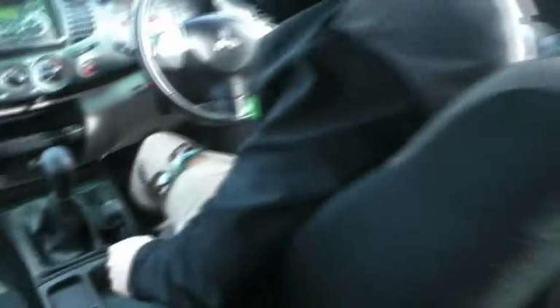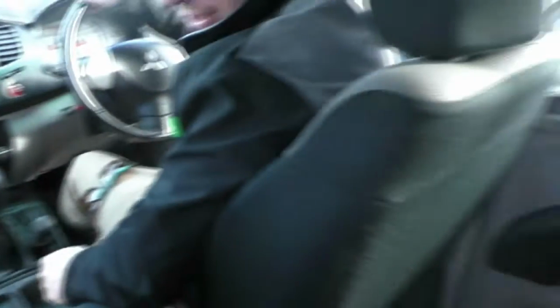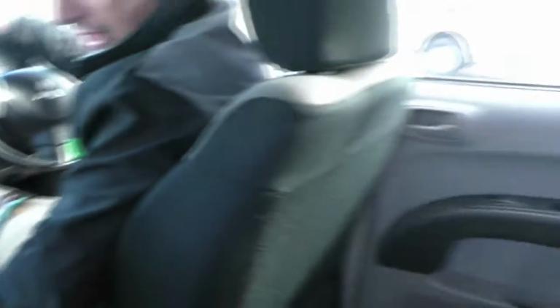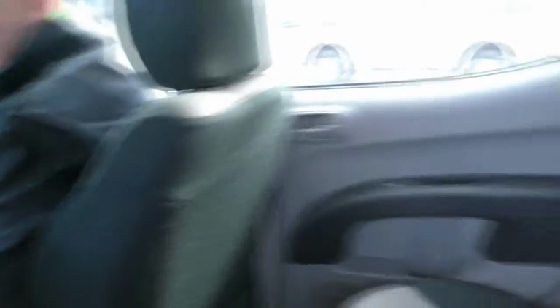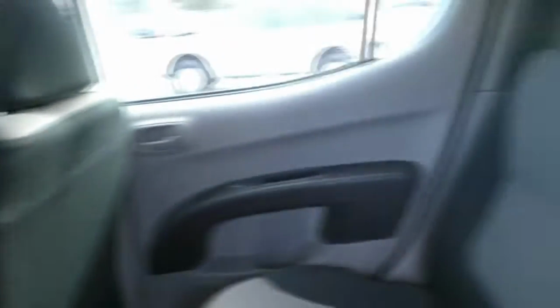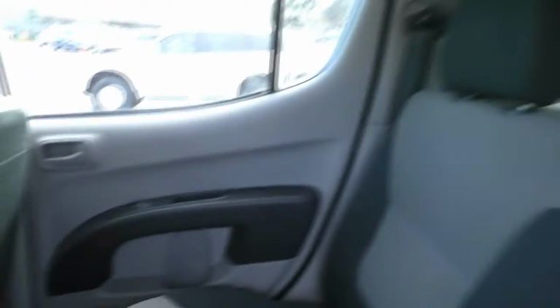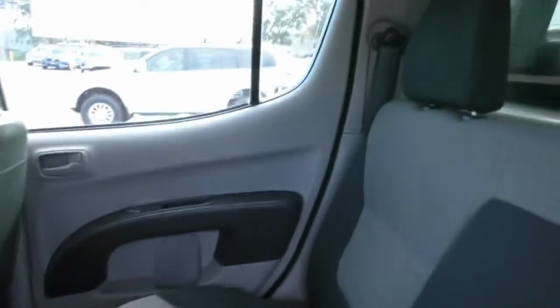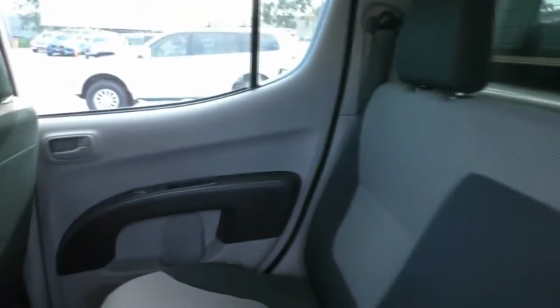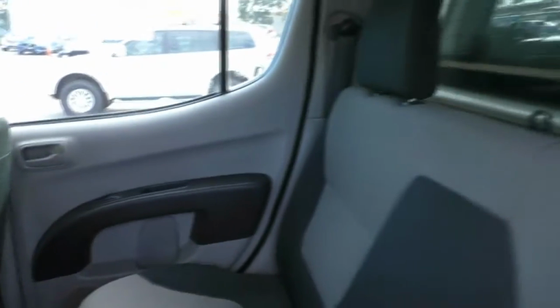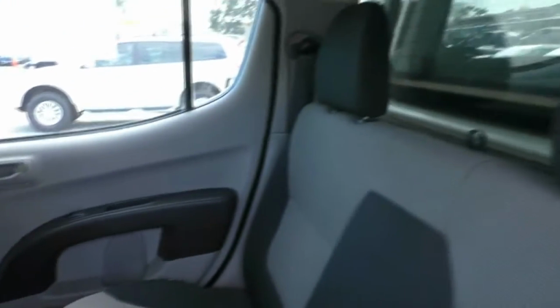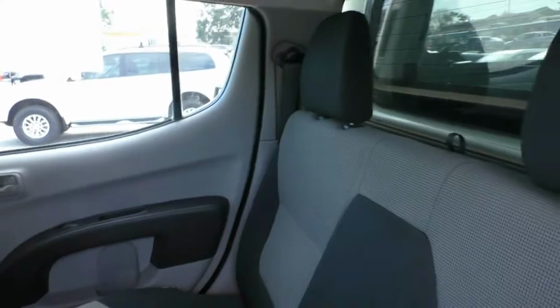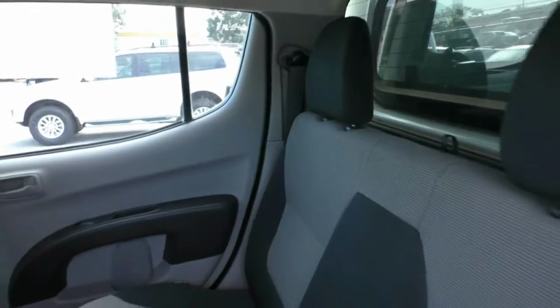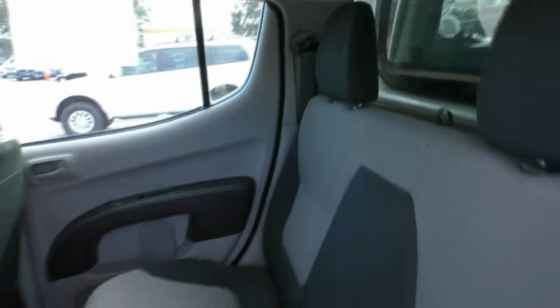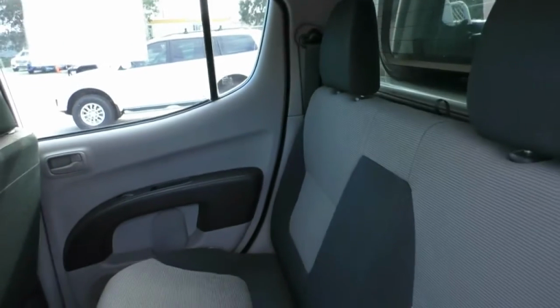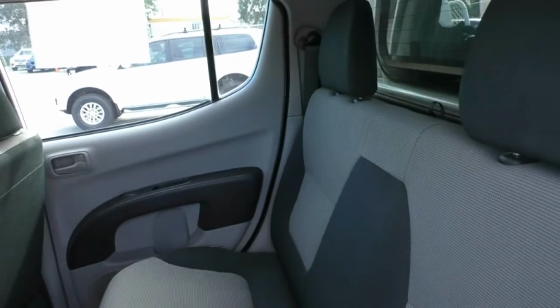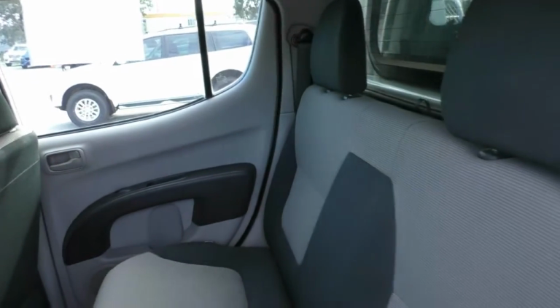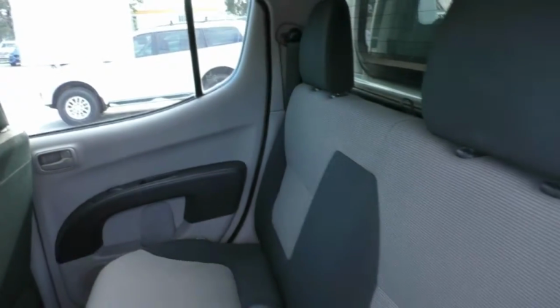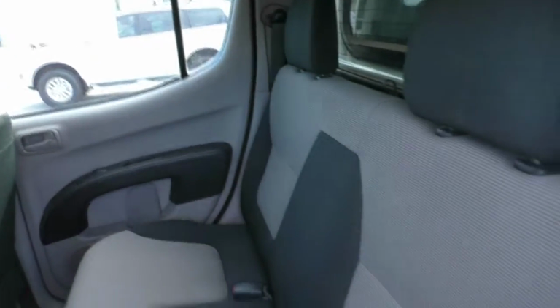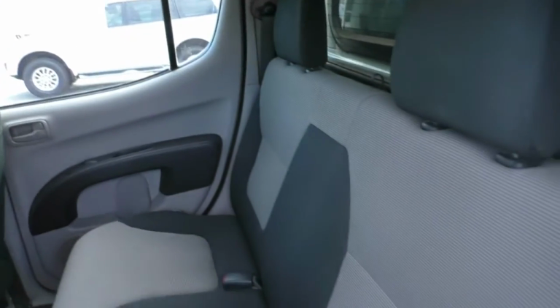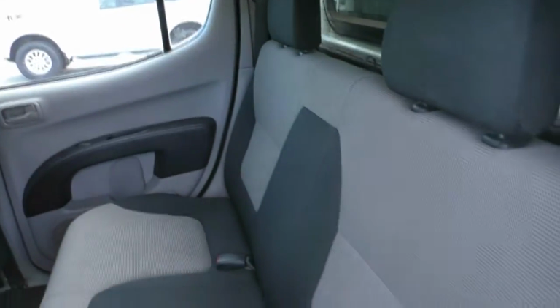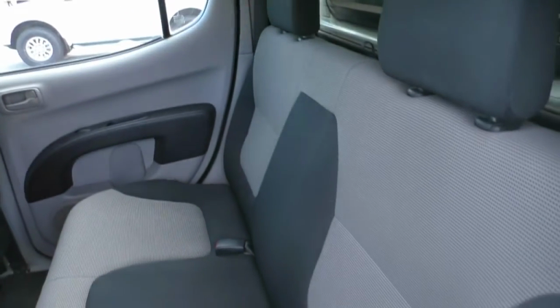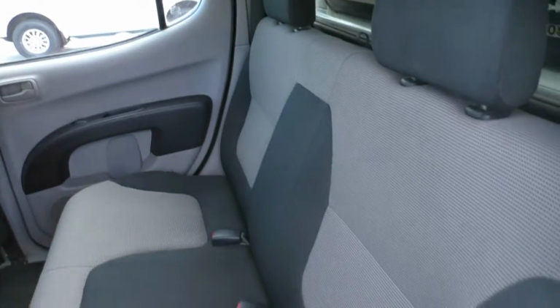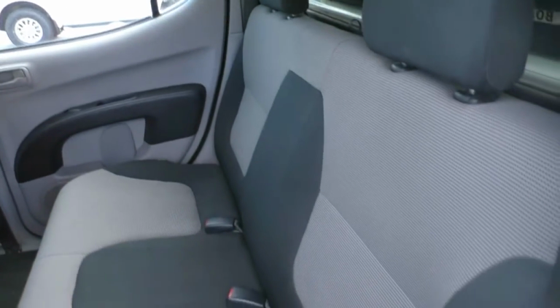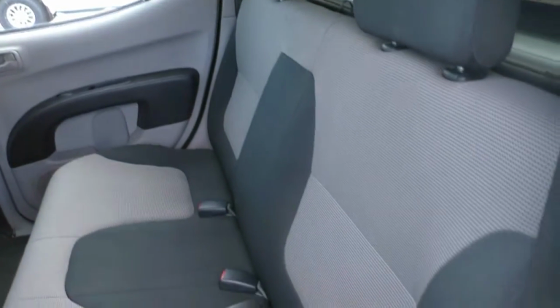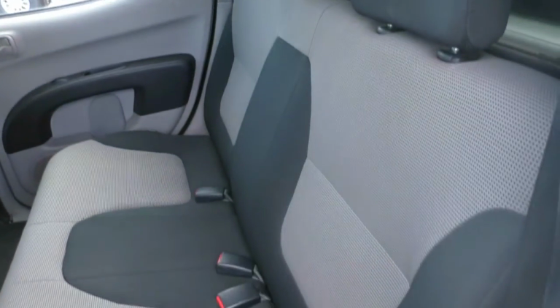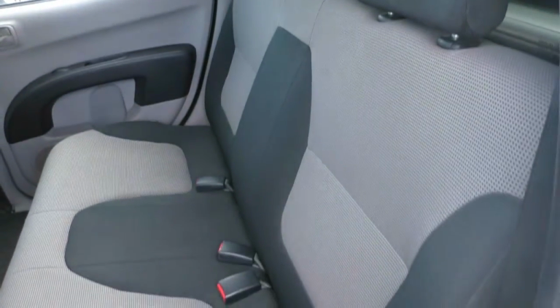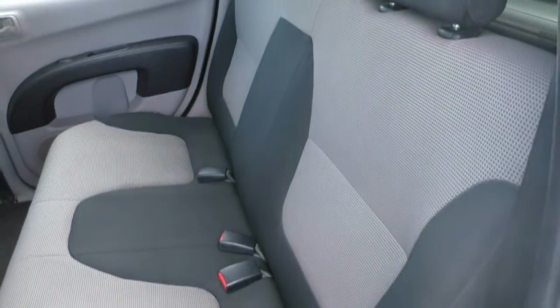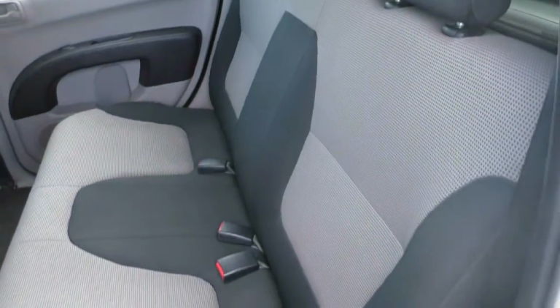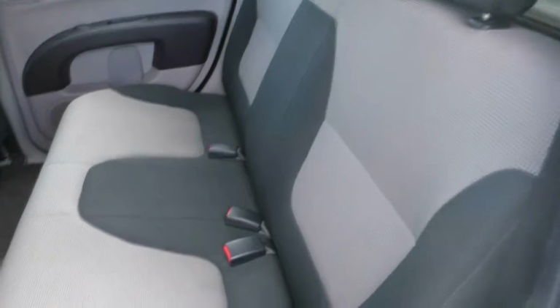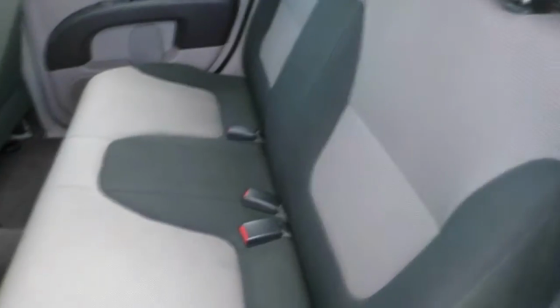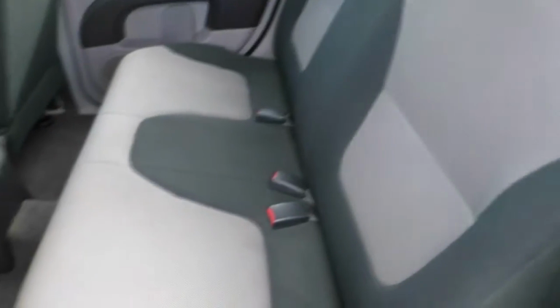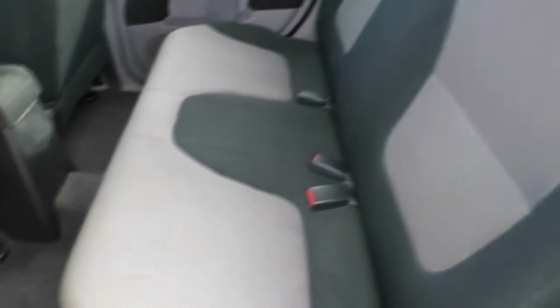Being the GLX, it does have the carpet floor. The upholstery's in really nice order and the roof lining's in great condition as well. A very, very nicely presented ute.